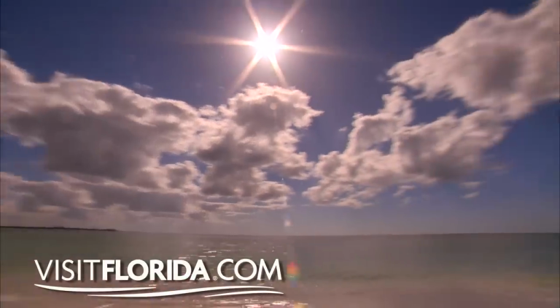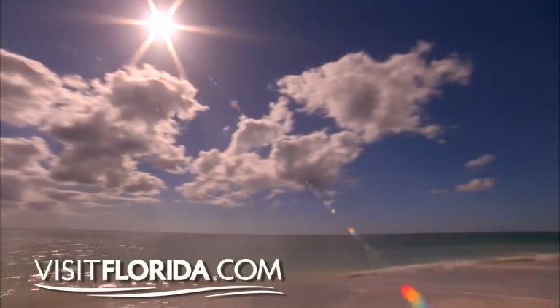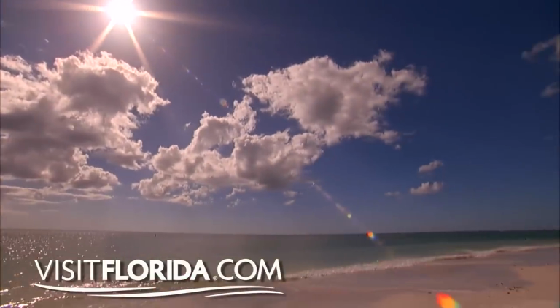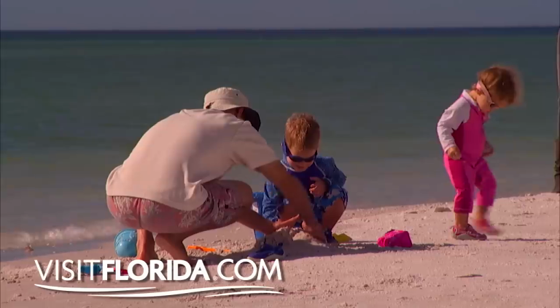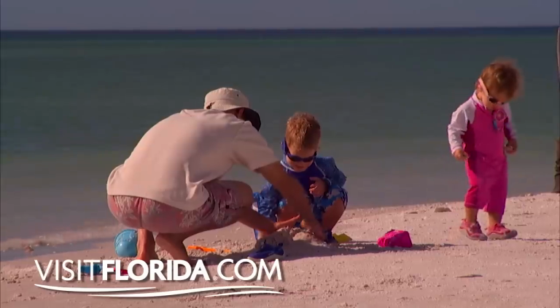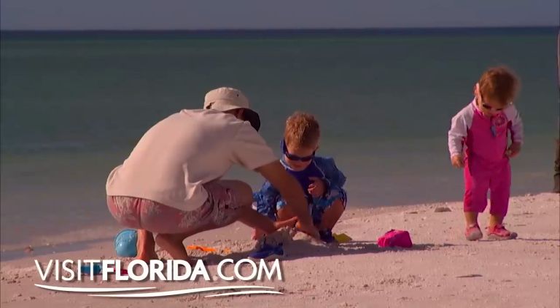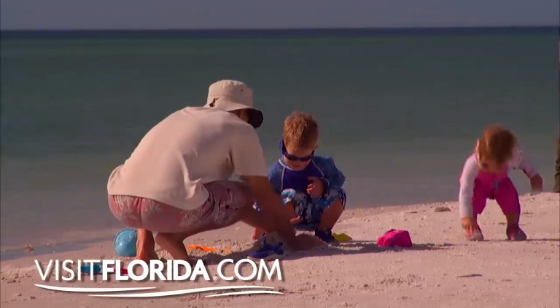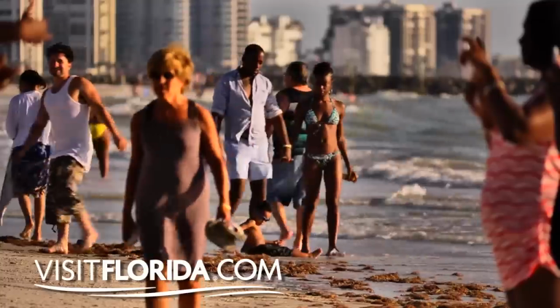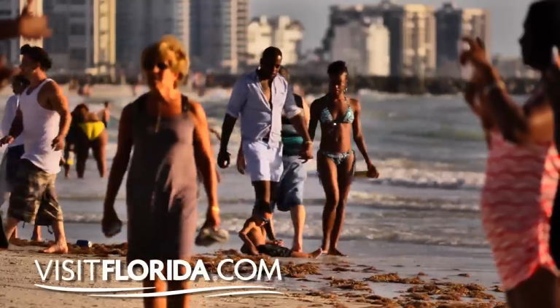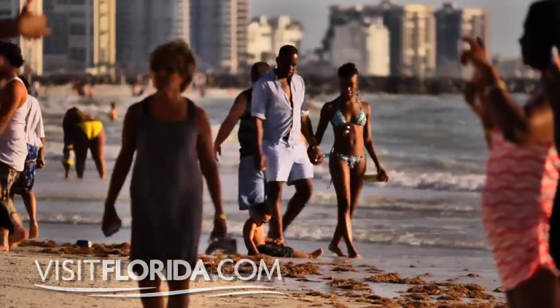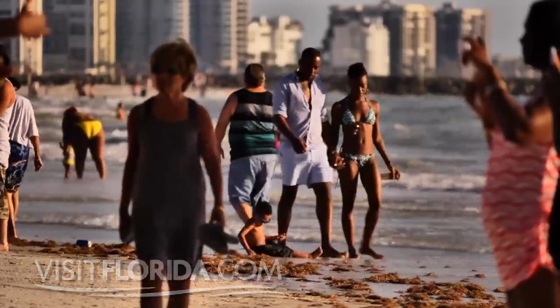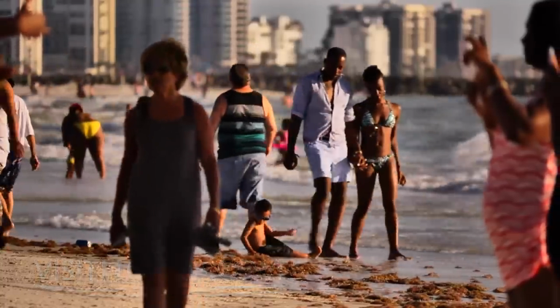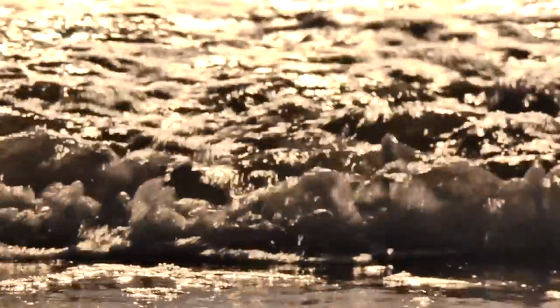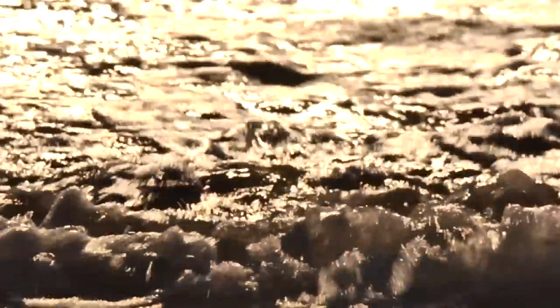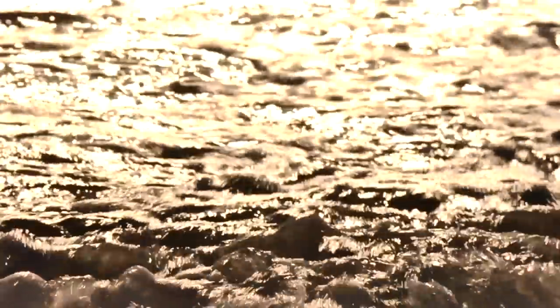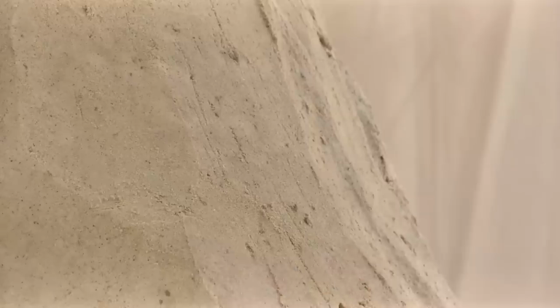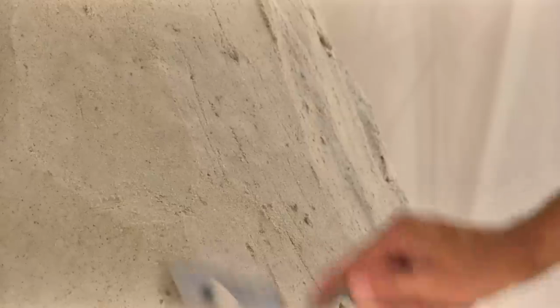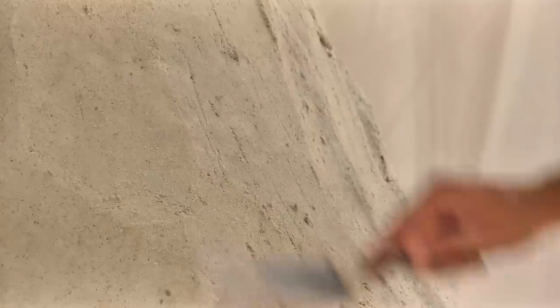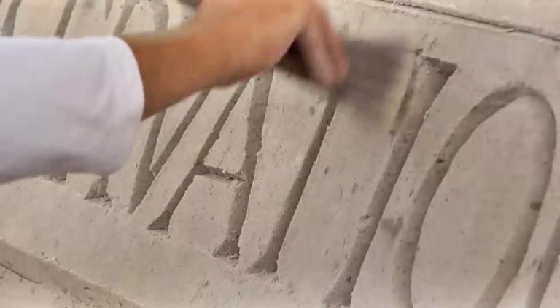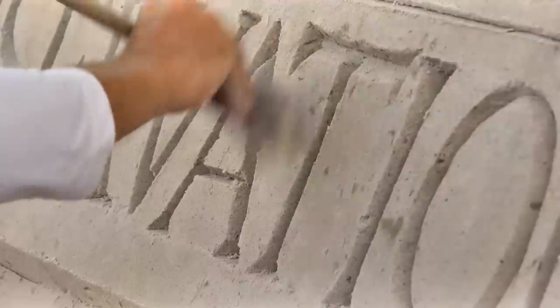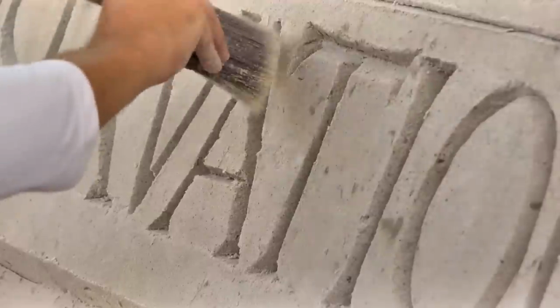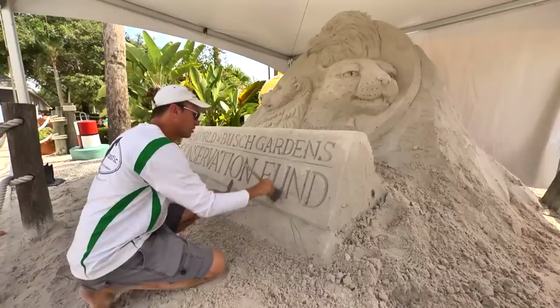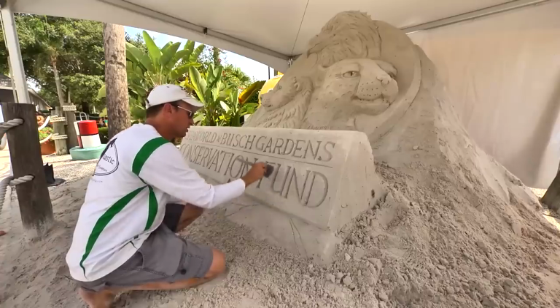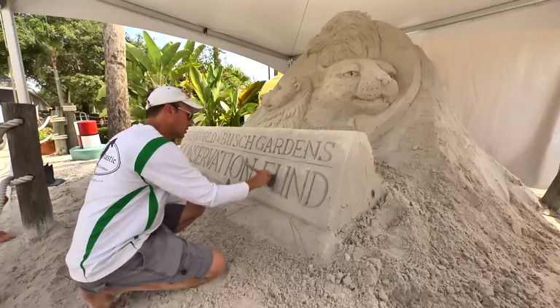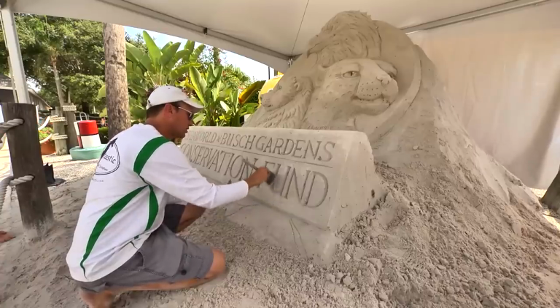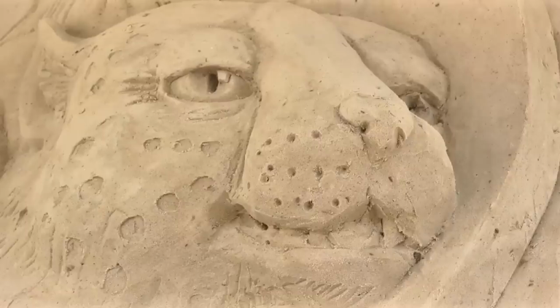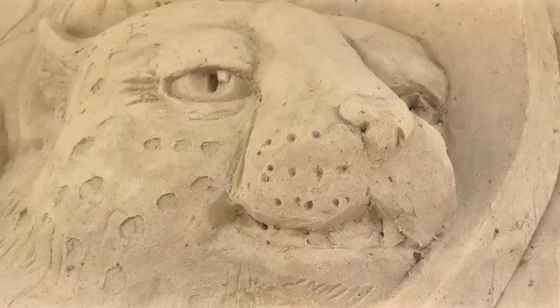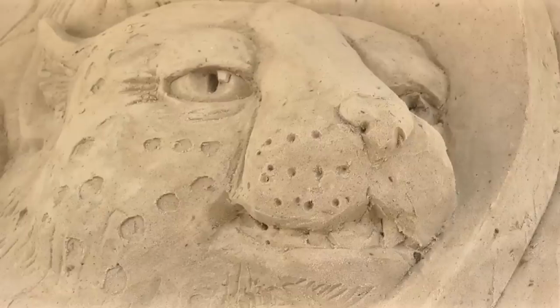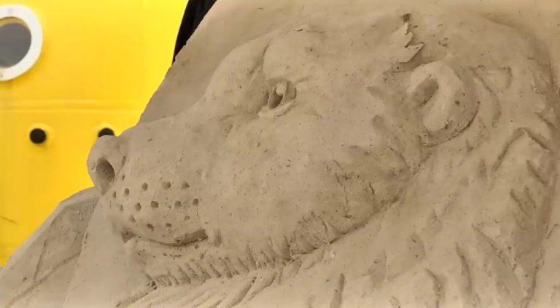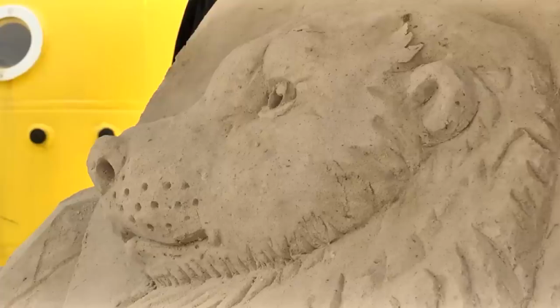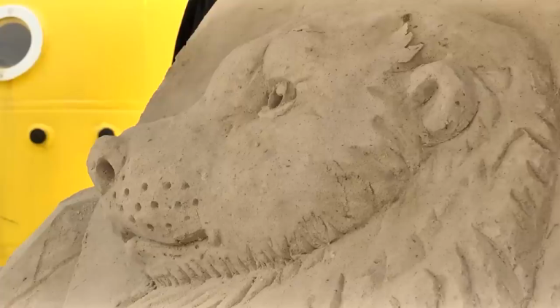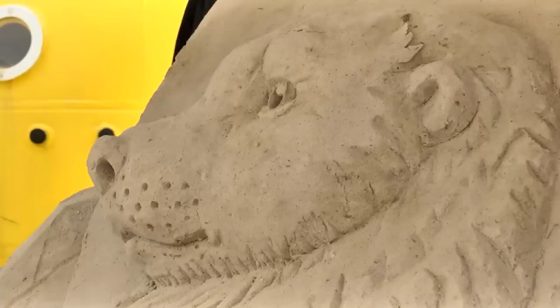With close to 700 miles of beach, it's no wonder that sand has become a natural canvas for some fantastic, cool creations. These artists are known as sand sculptors.